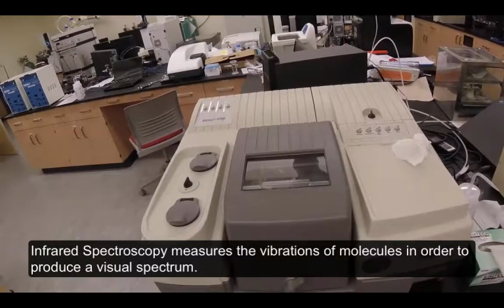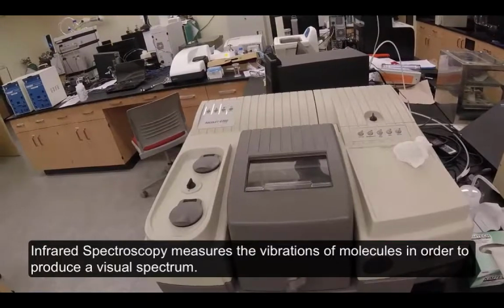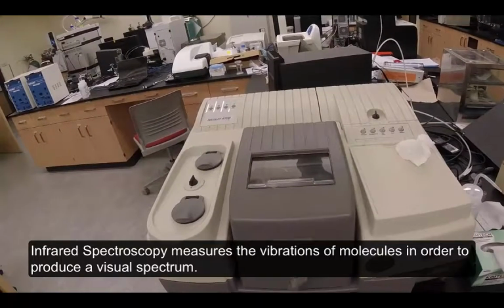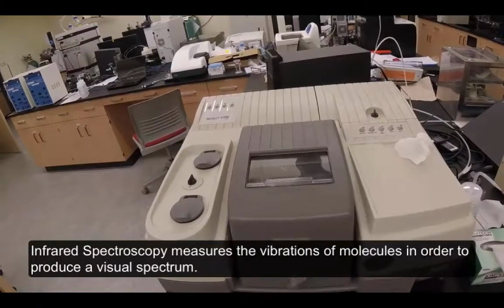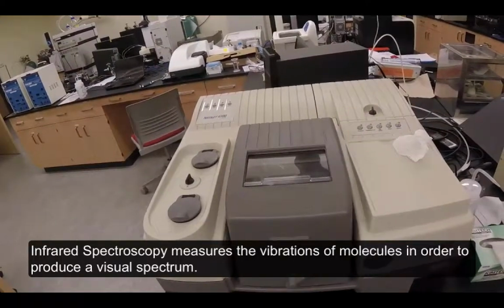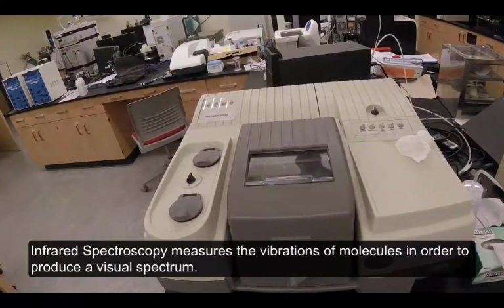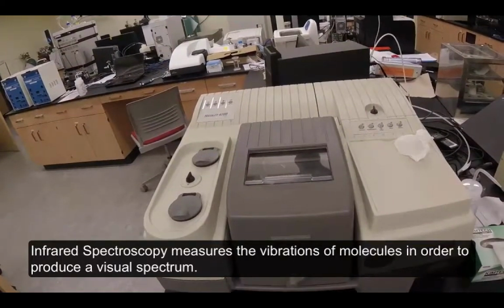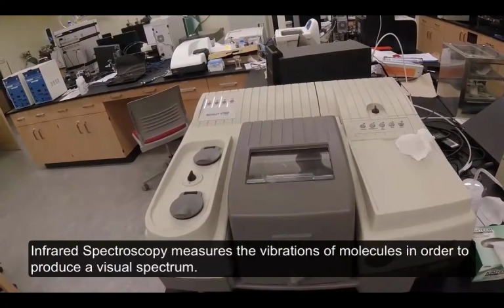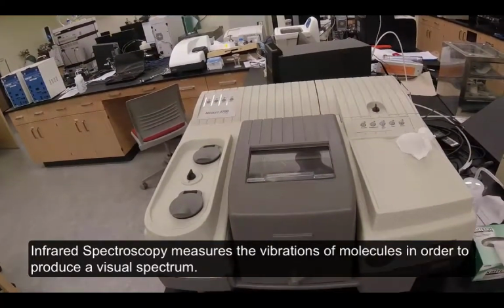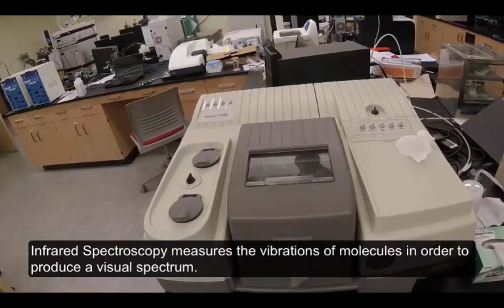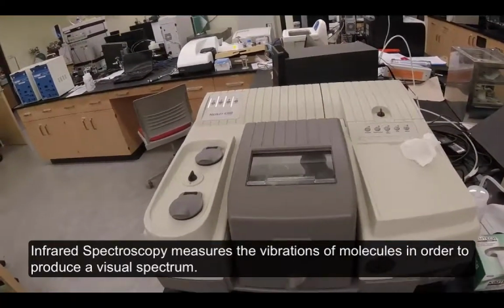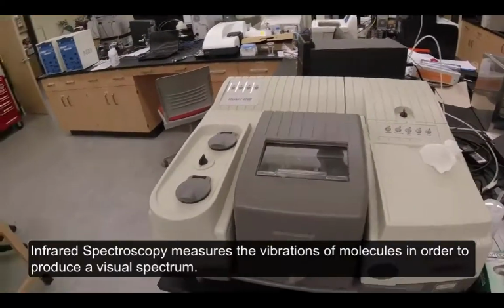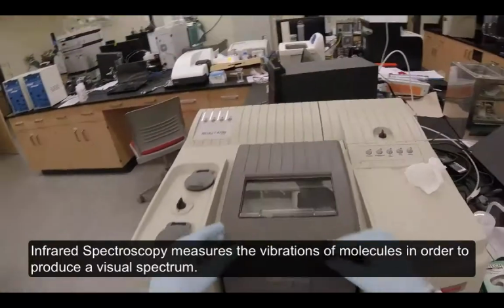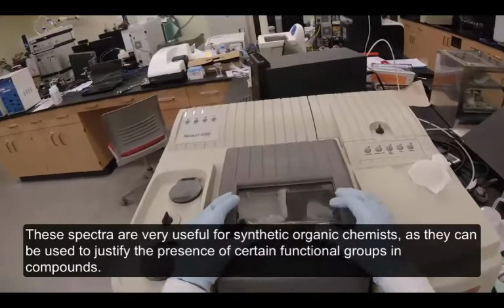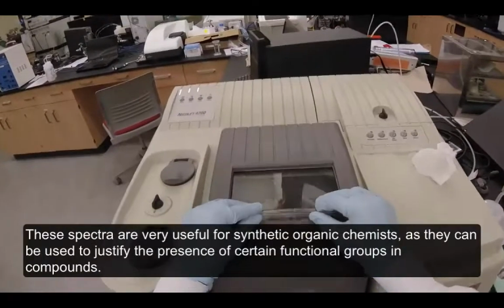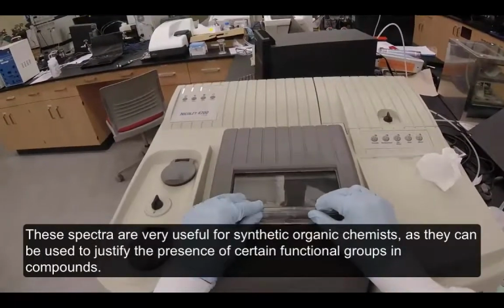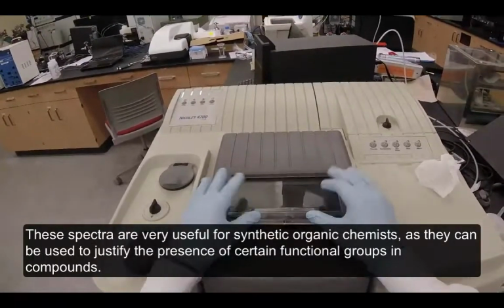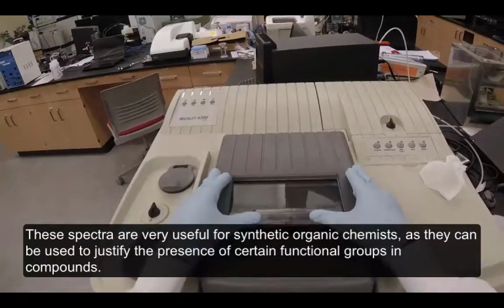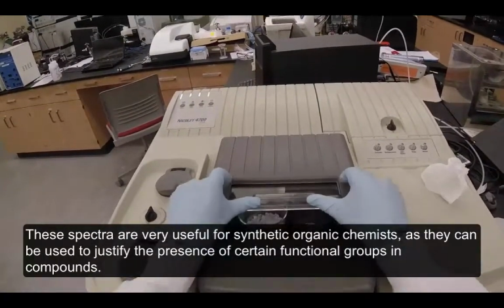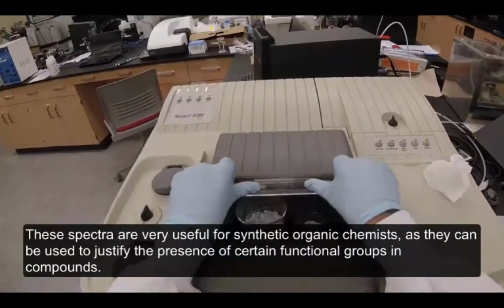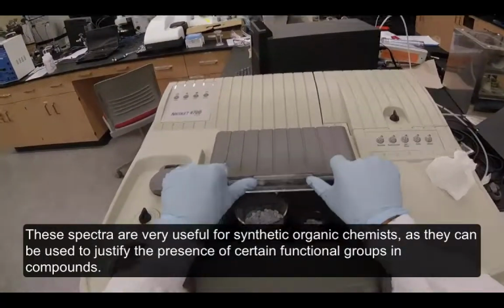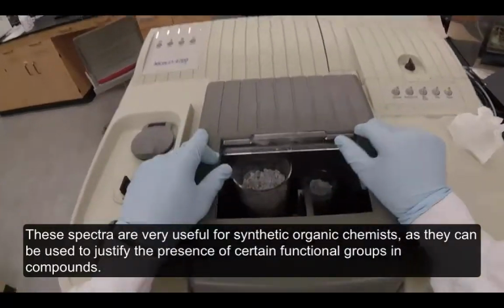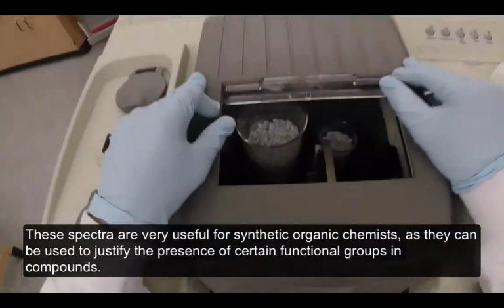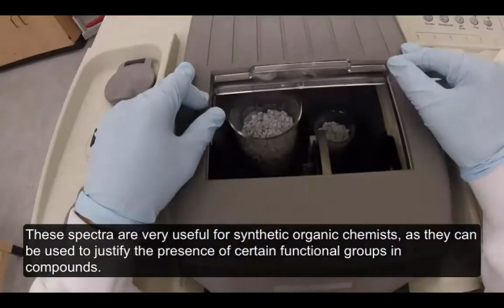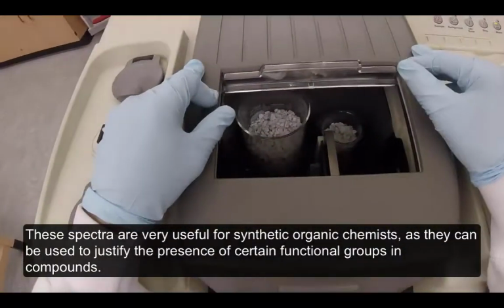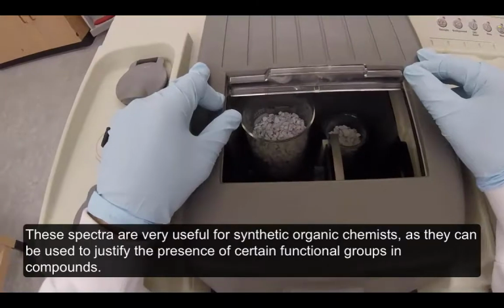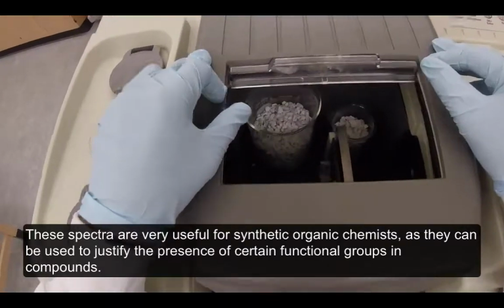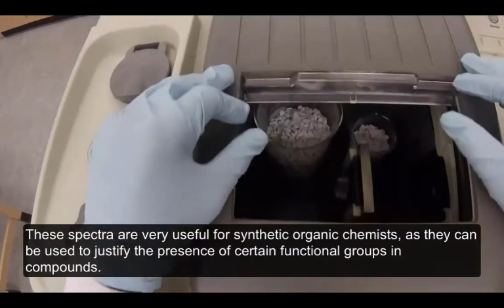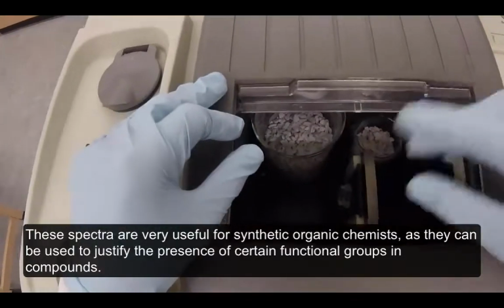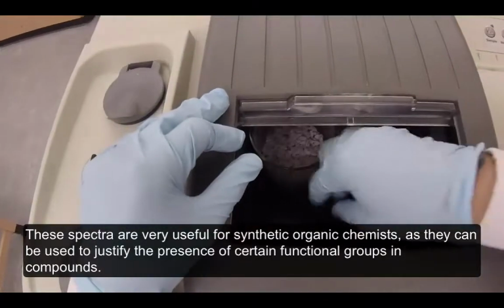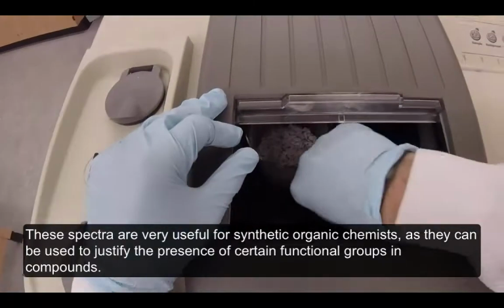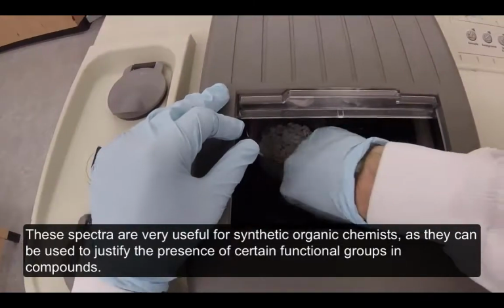Infrared spectroscopy measures the vibrations of molecules in order to produce a visual spectrum. These spectra are very useful for synthetic organic chemists as they can be used to justify the presence of certain functional groups and compounds.